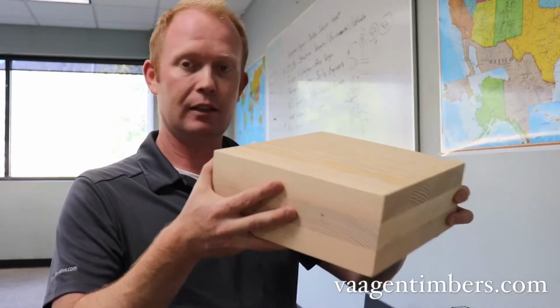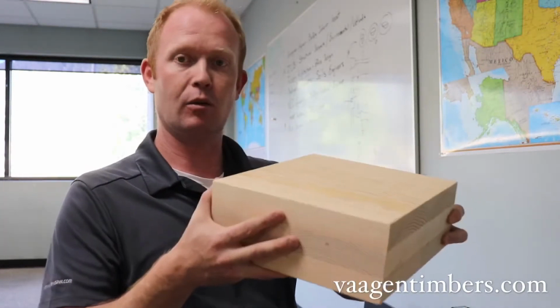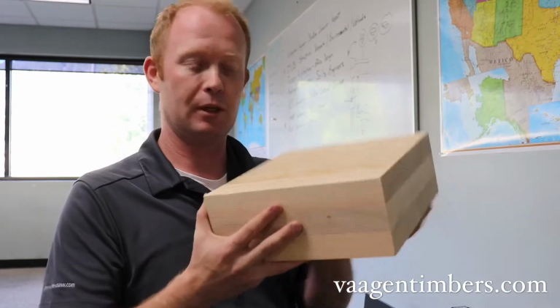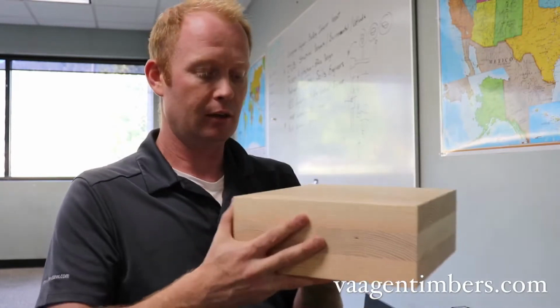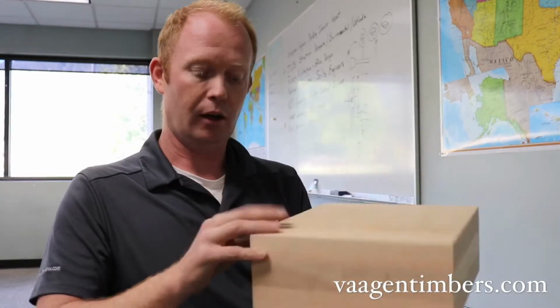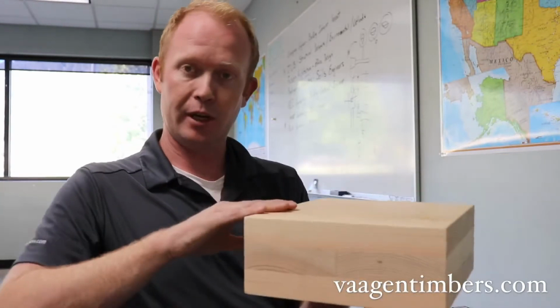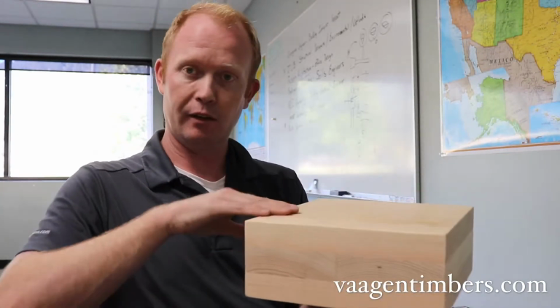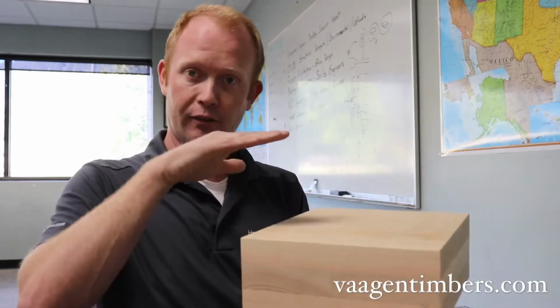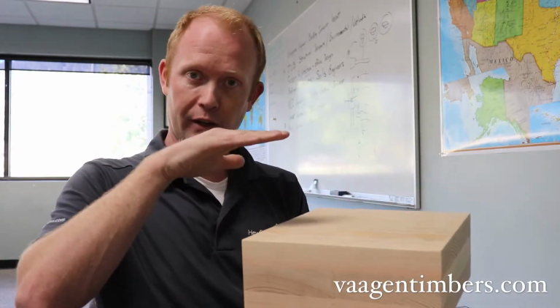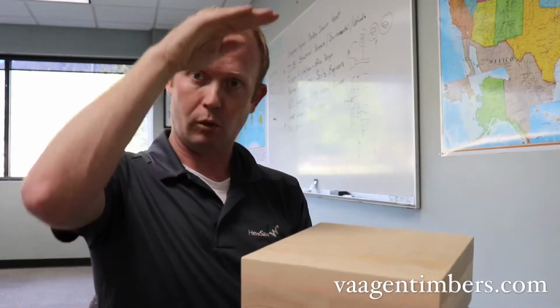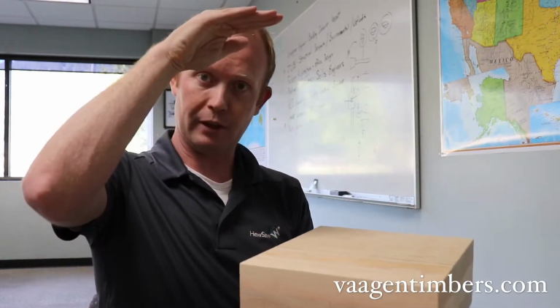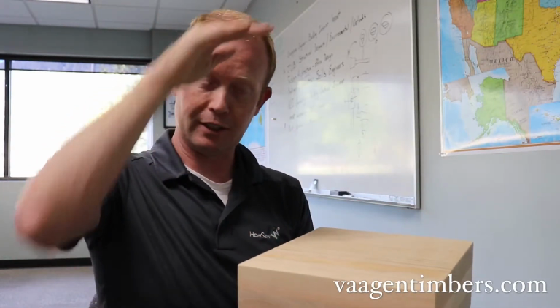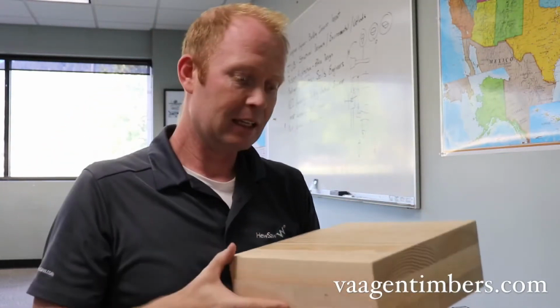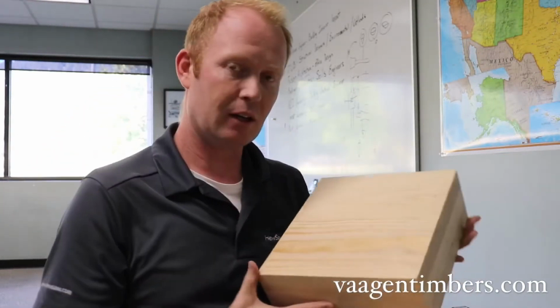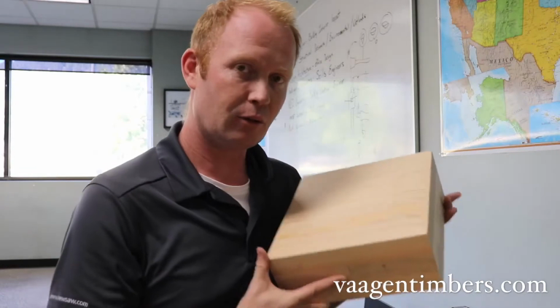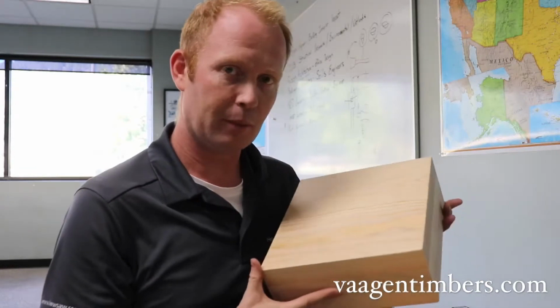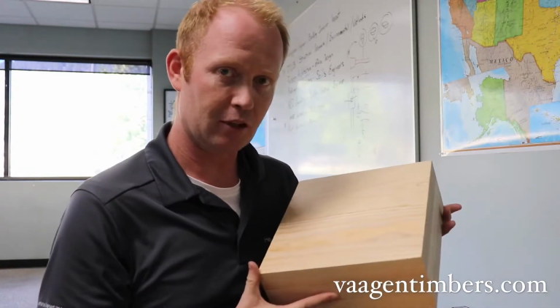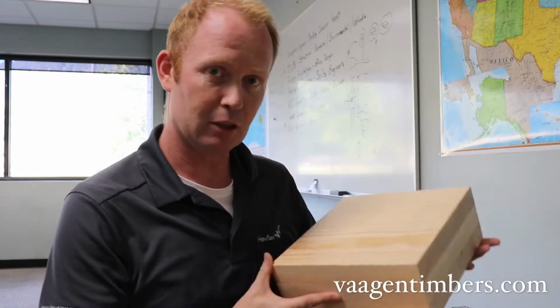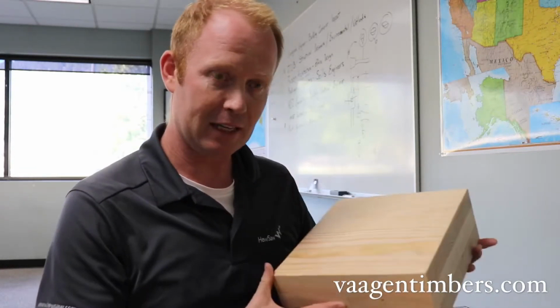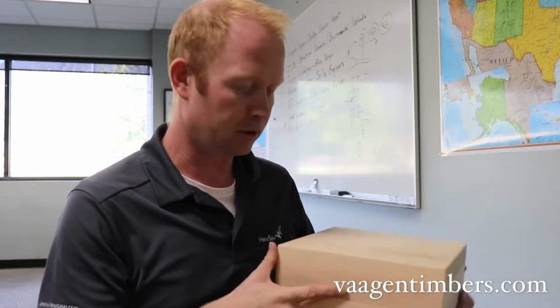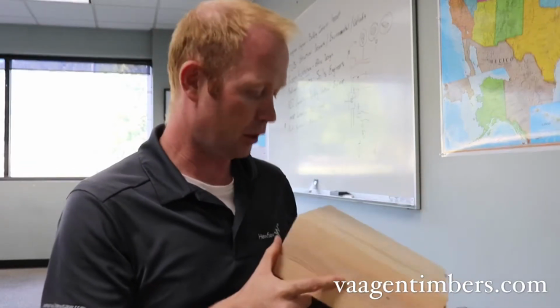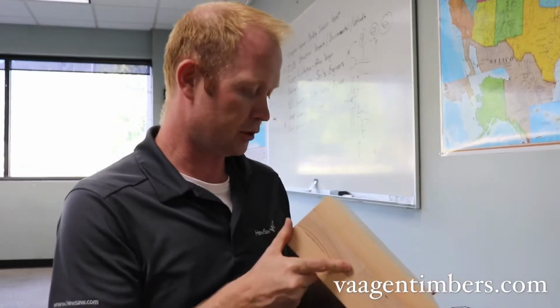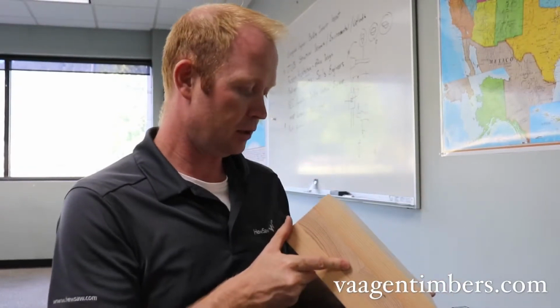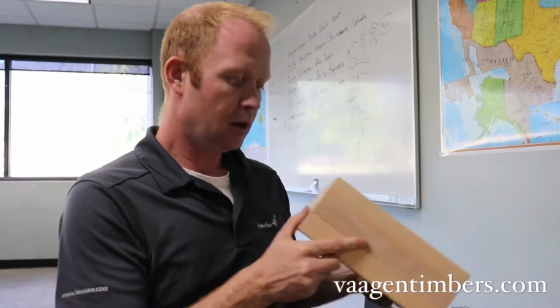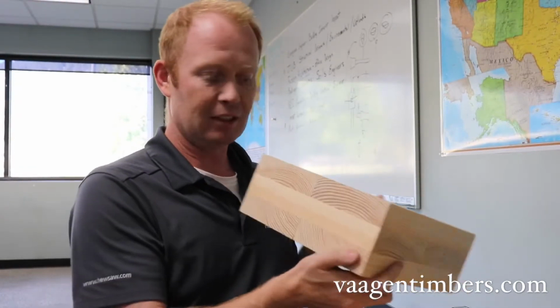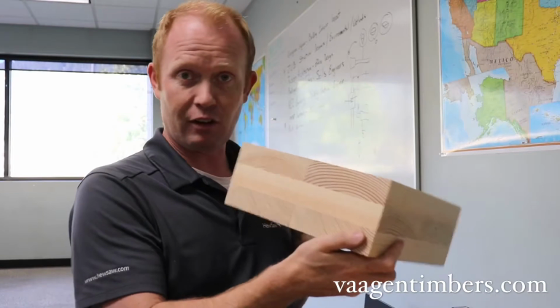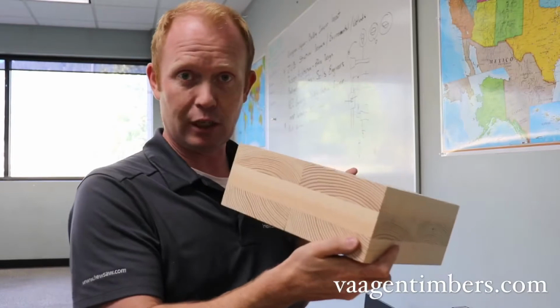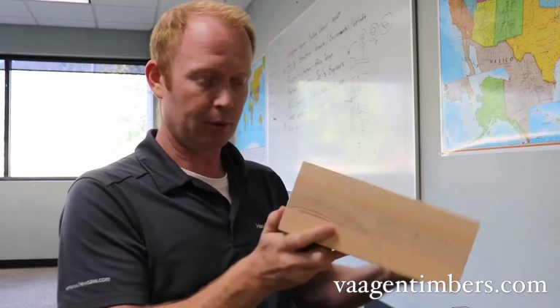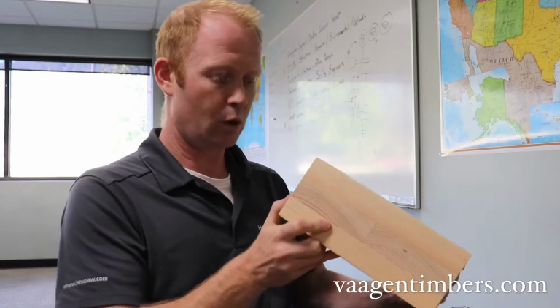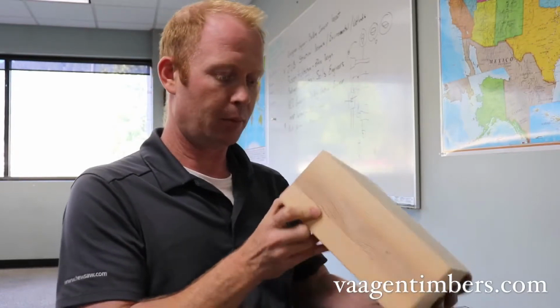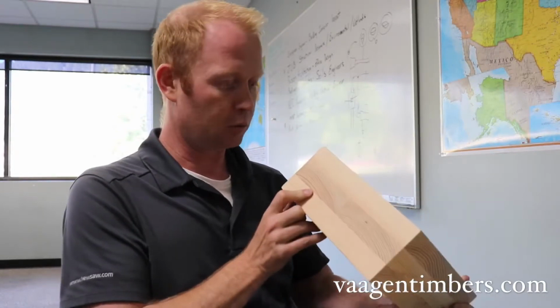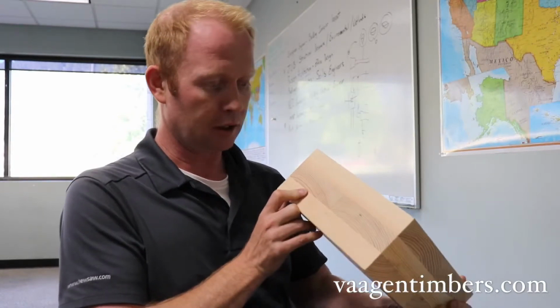This is going to be three, five, or seven layers thick depending on the structural application and the span needed for the construction project. But this is a very good example of what our product will look like.